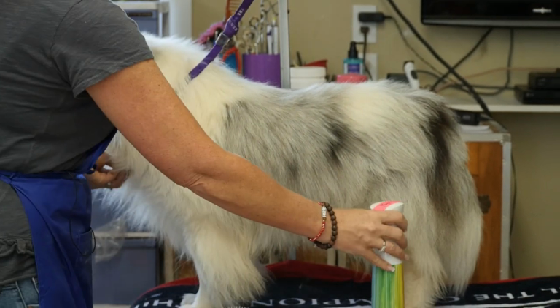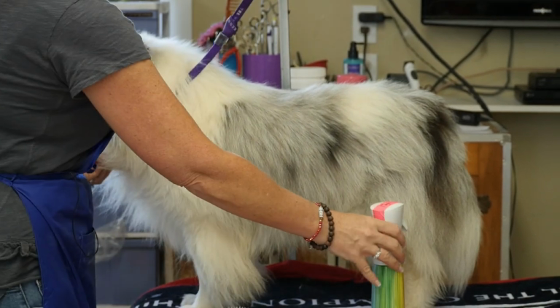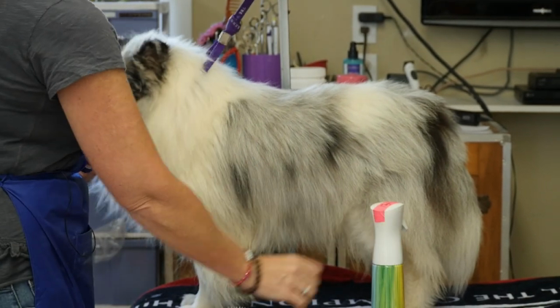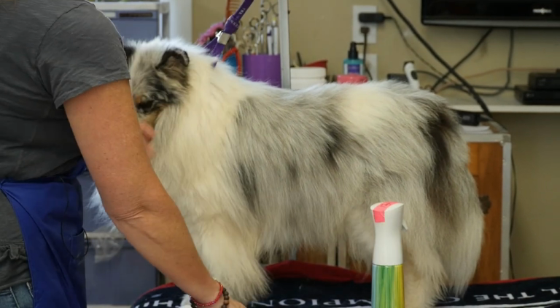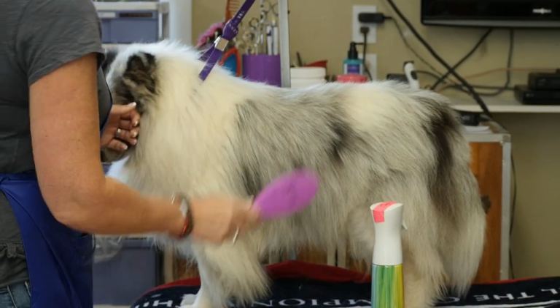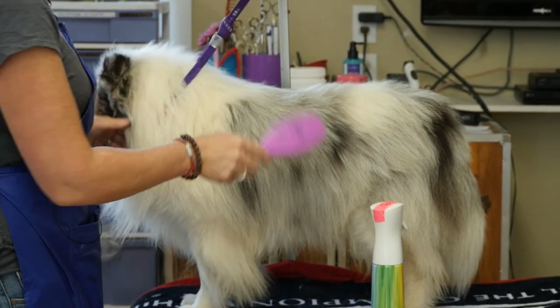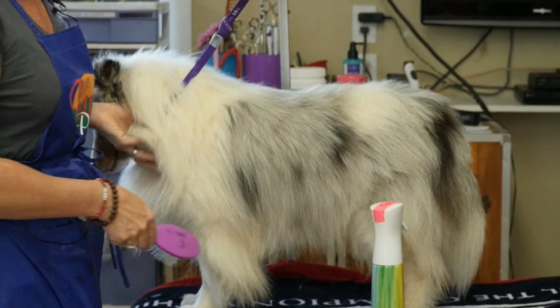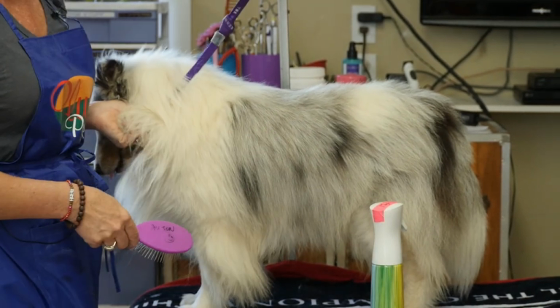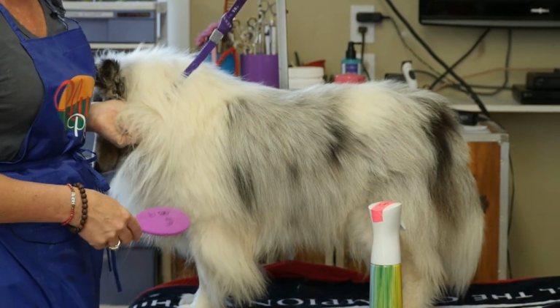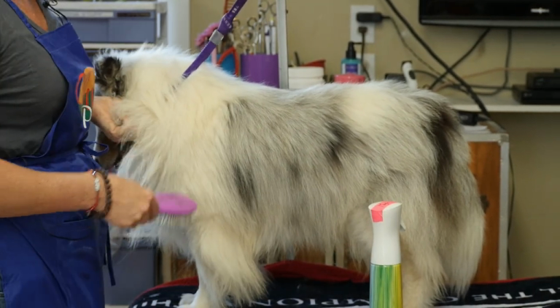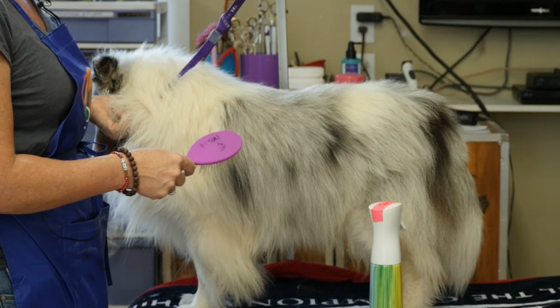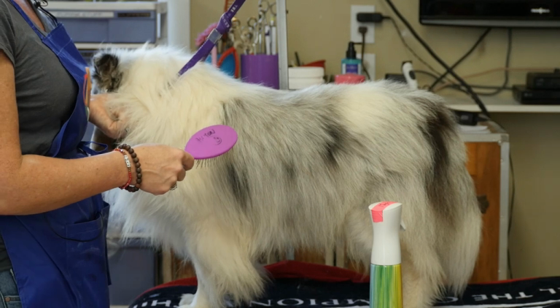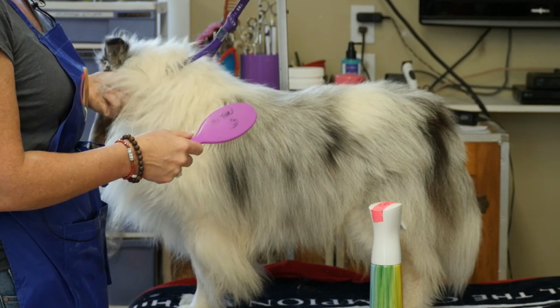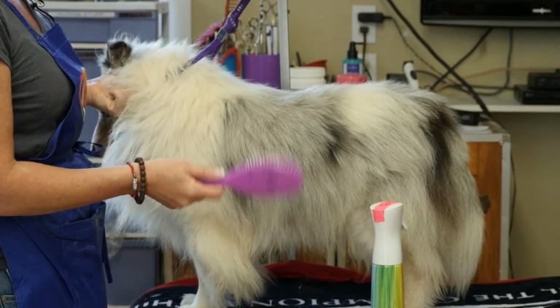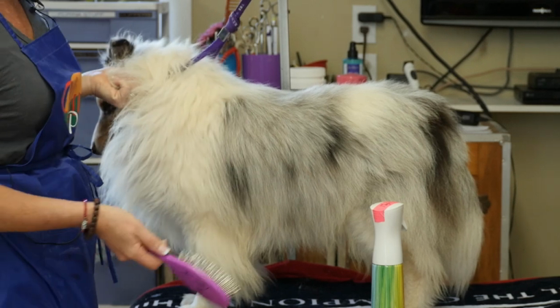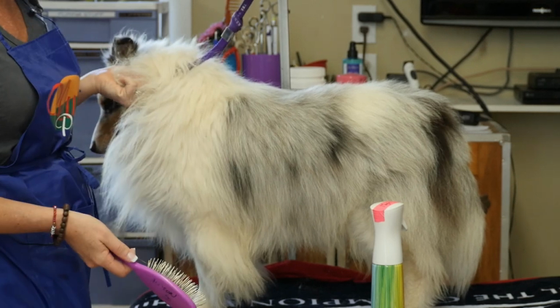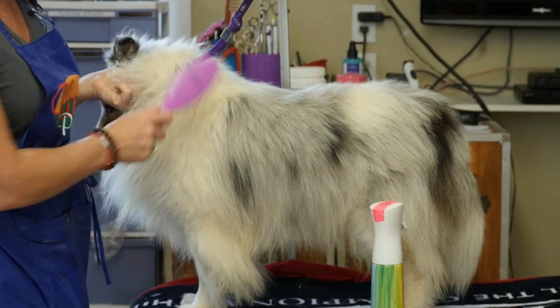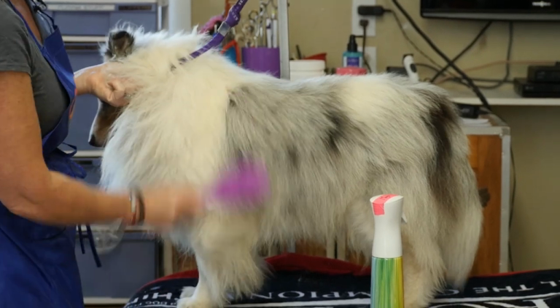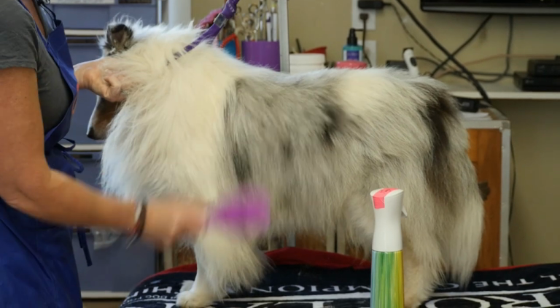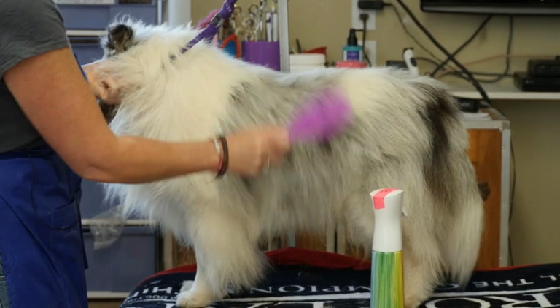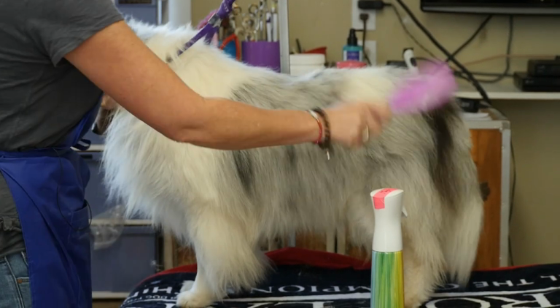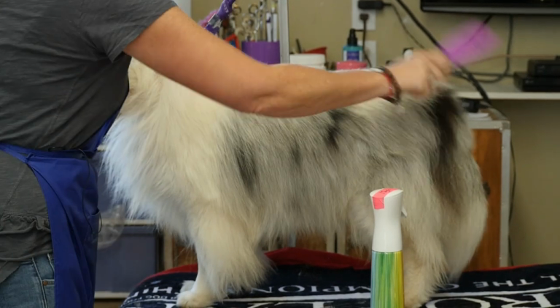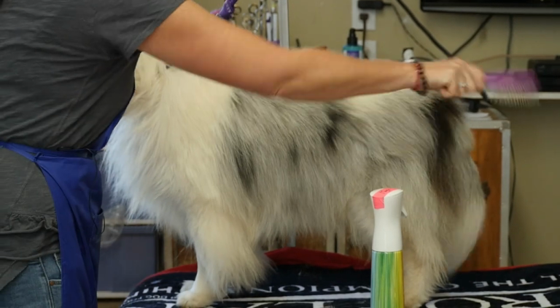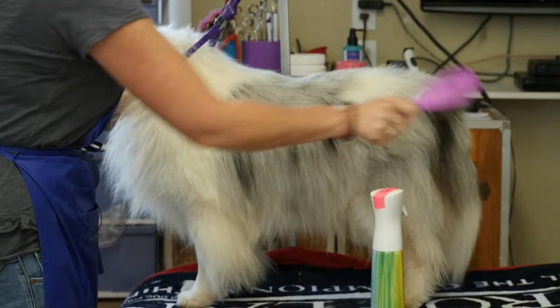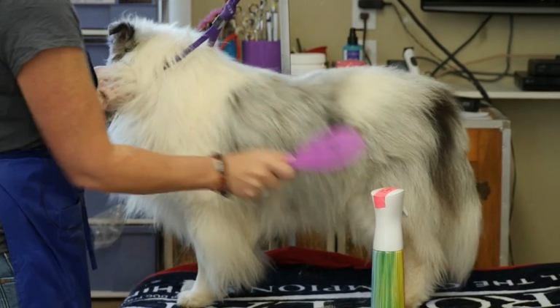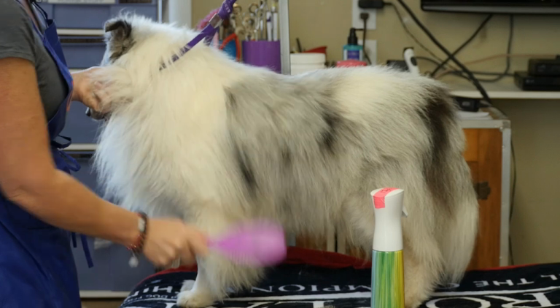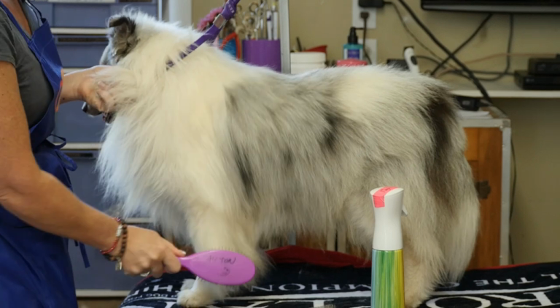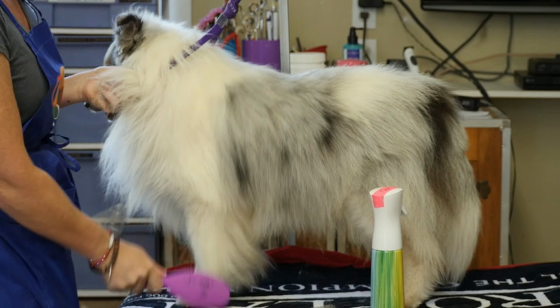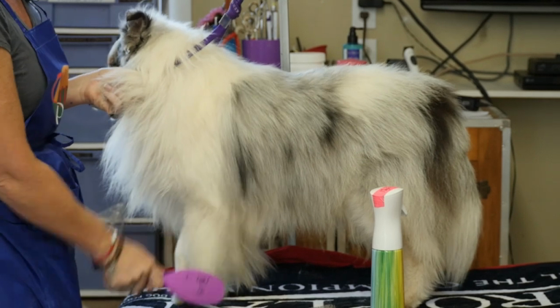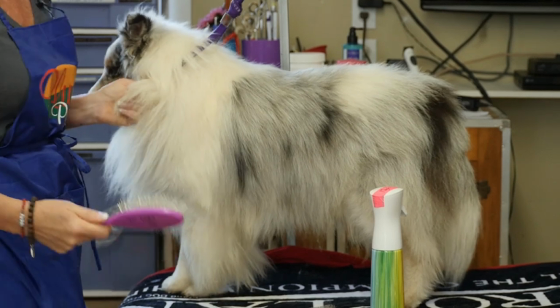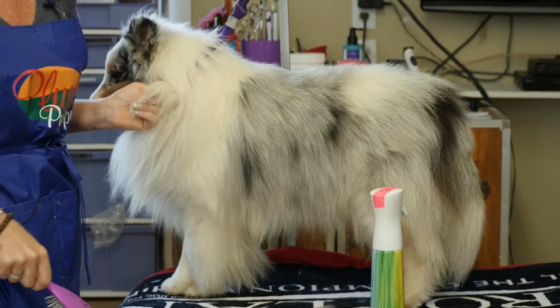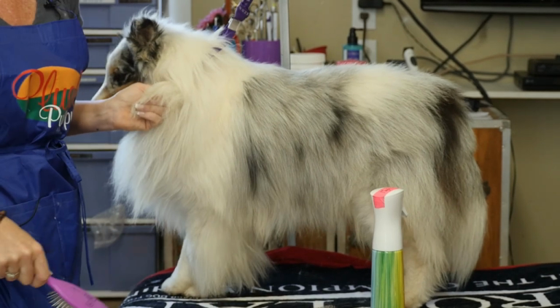Even though this dog is double-coated, I see so many people that they just put their double-coated breed on the table and they just kind of brush over the top like this — and that is not line brushing your dog at all.